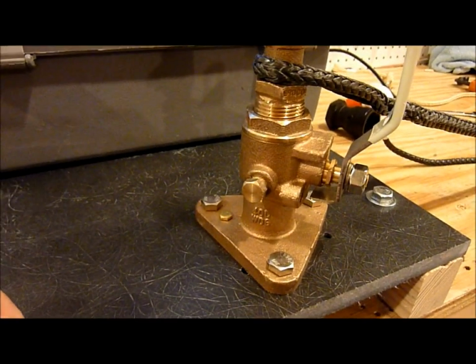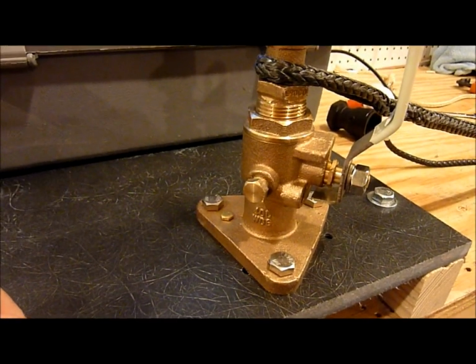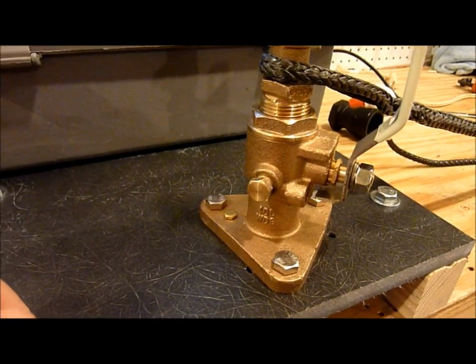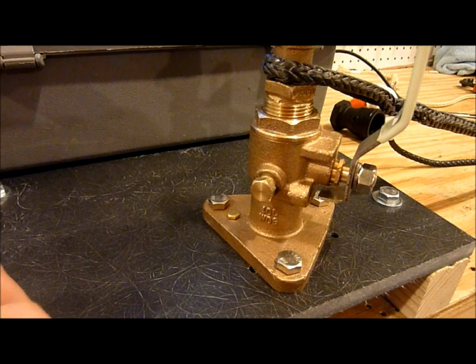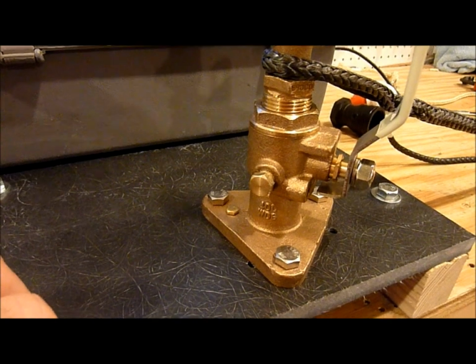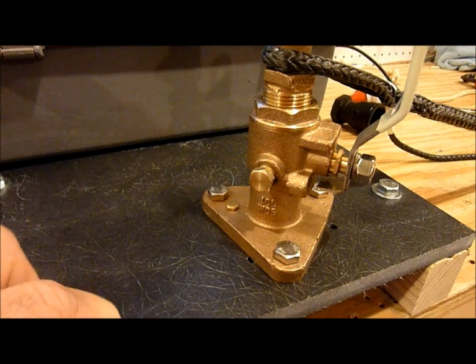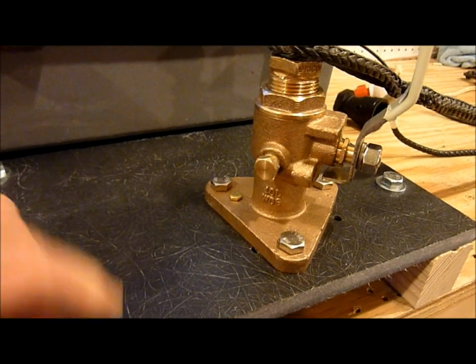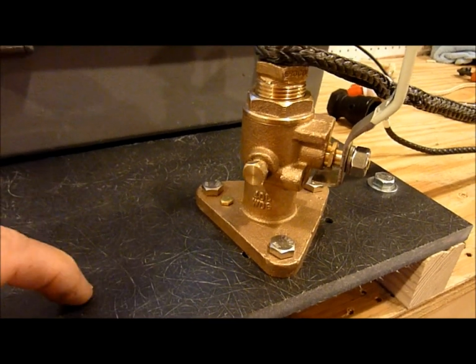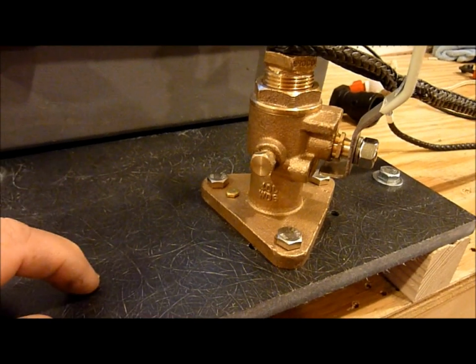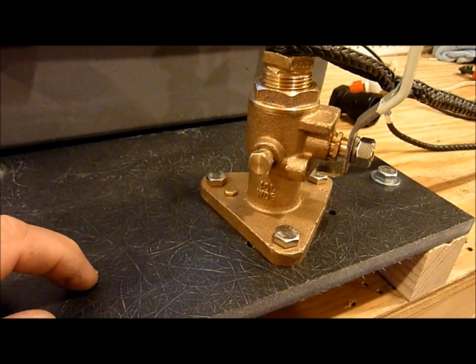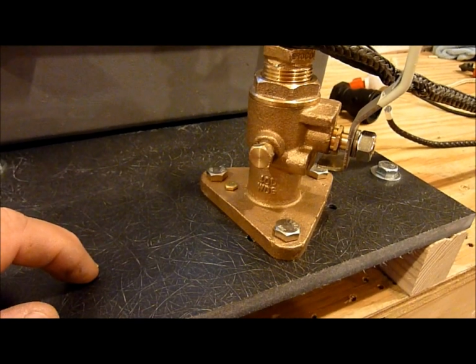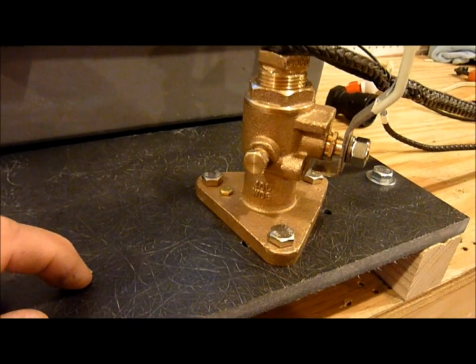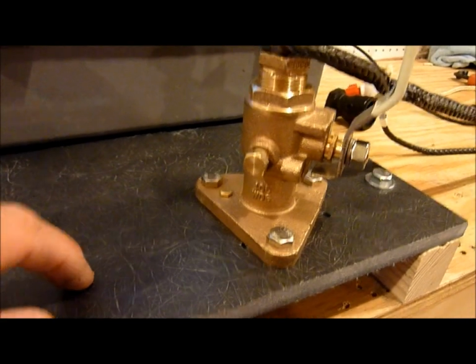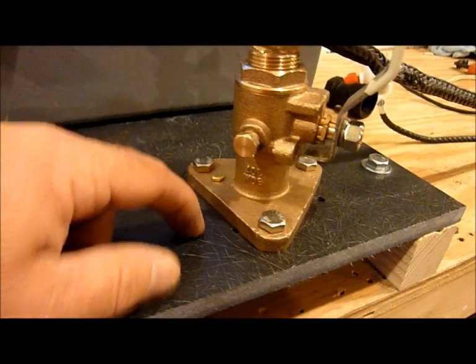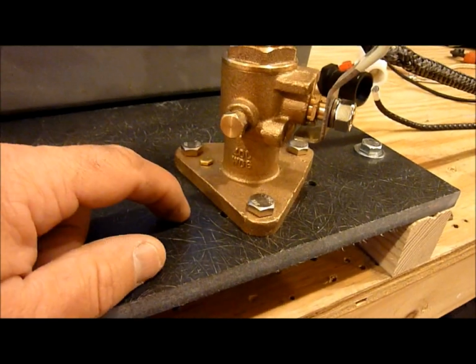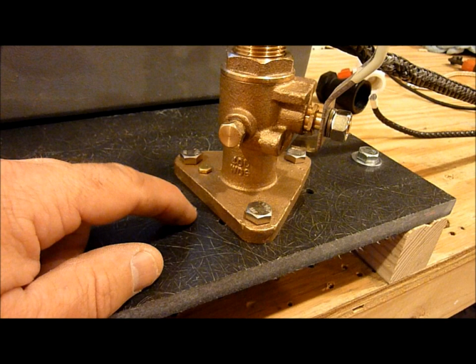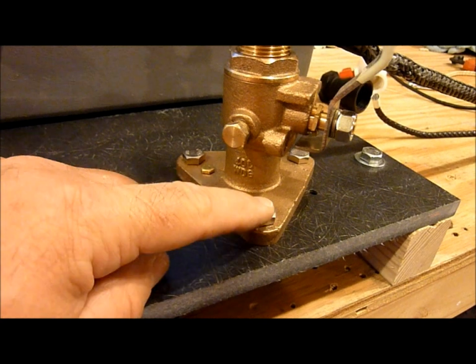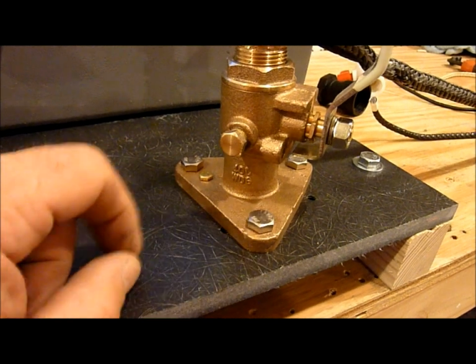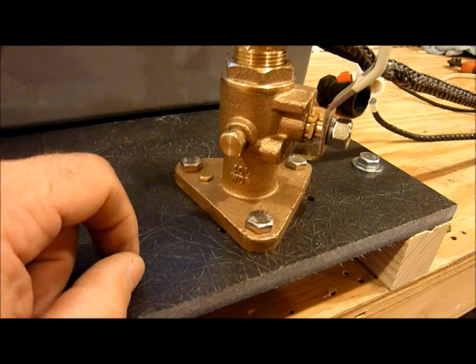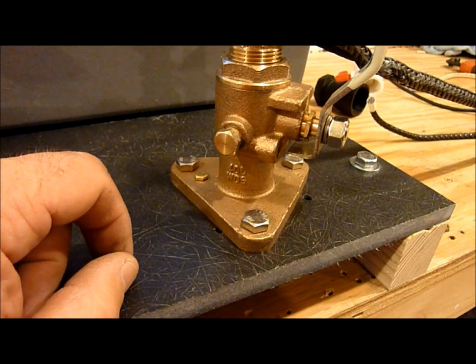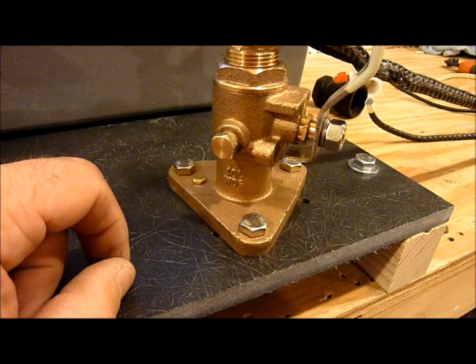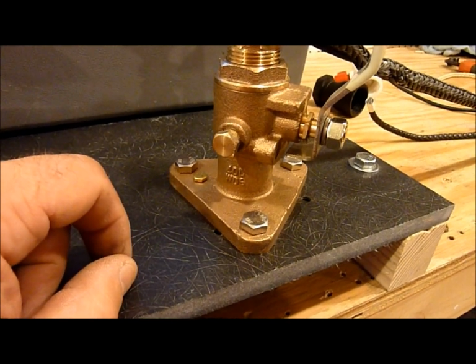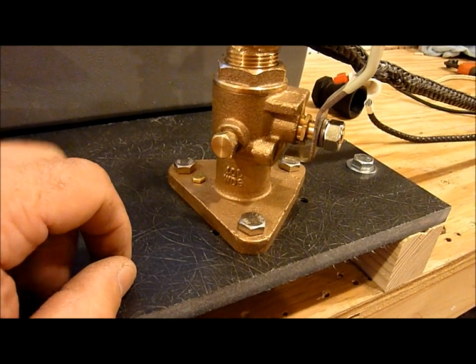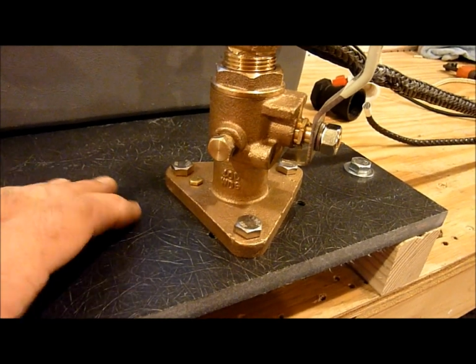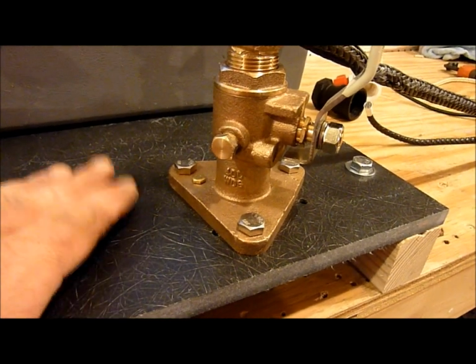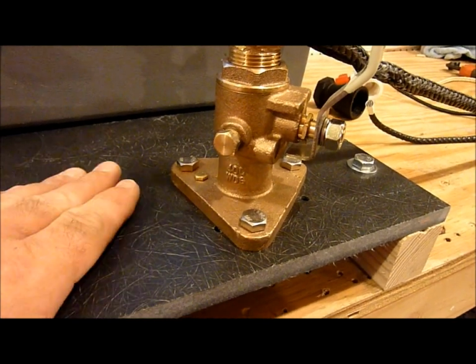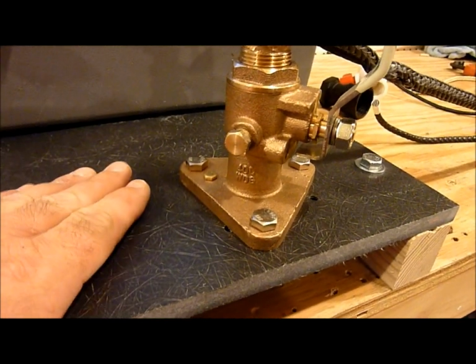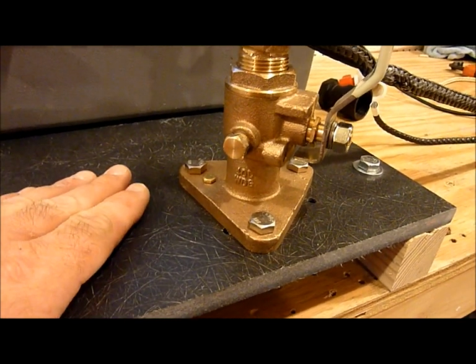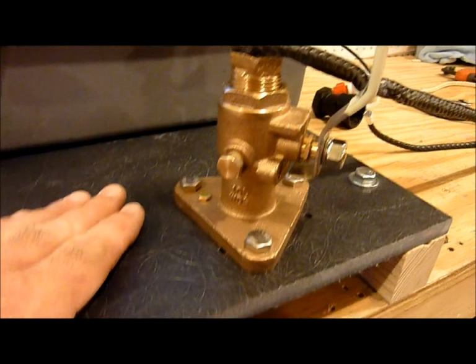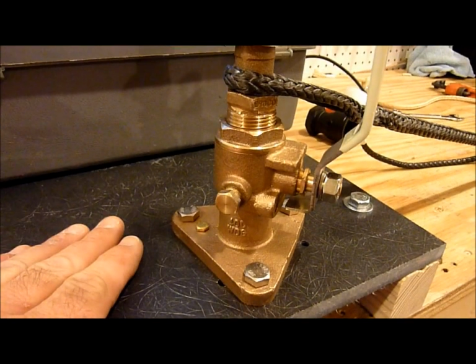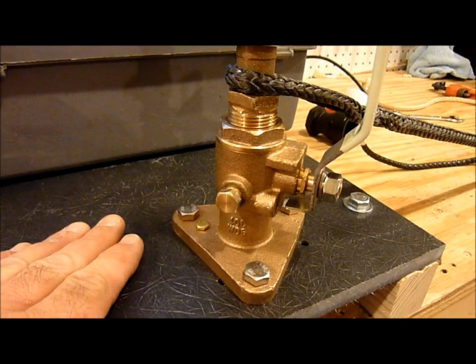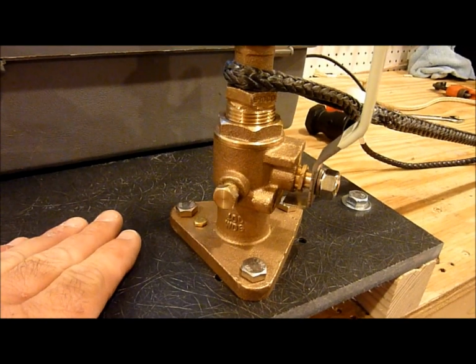People really seem to like it. There's another product called G10 which is even stronger. Normally when making backing blocks and using the drill and tap method, I use five-eighths inch thick, but for this I decided to try half inch just to see how strong it is.